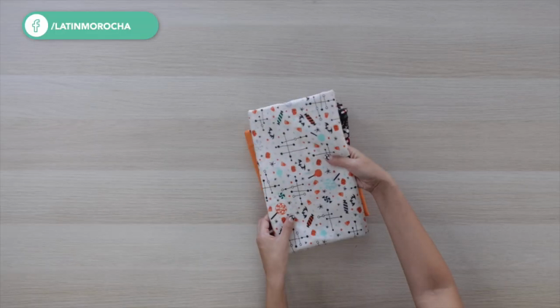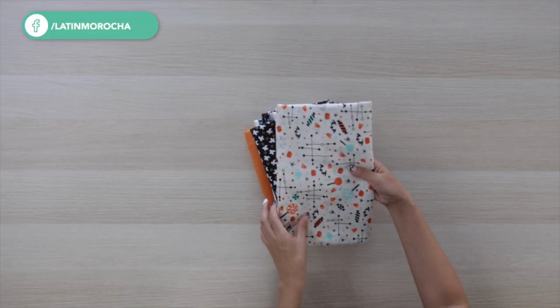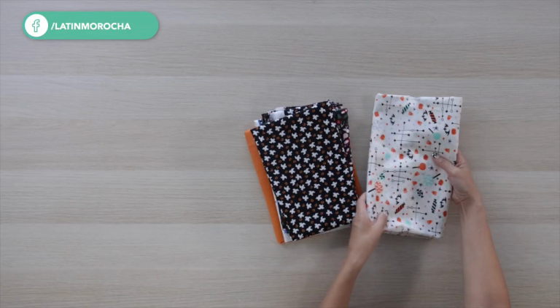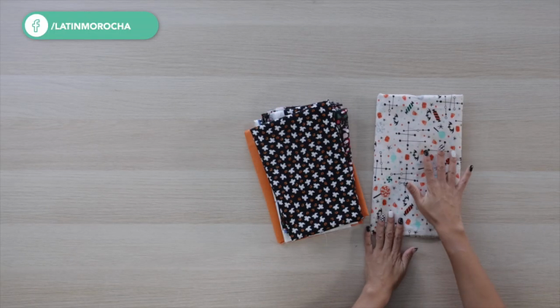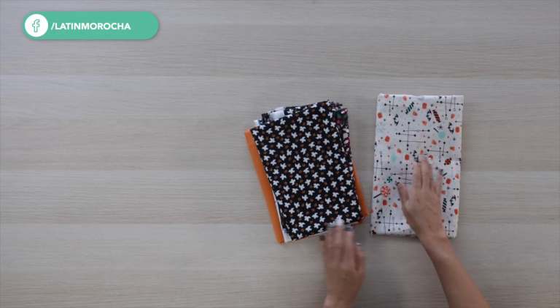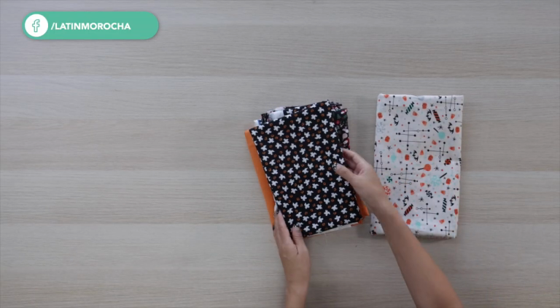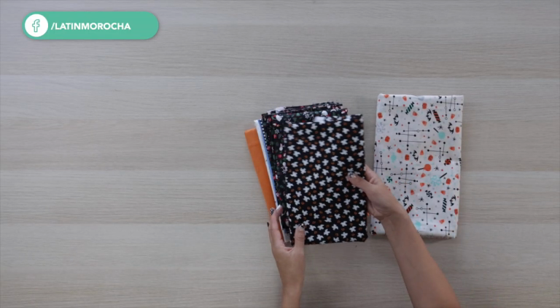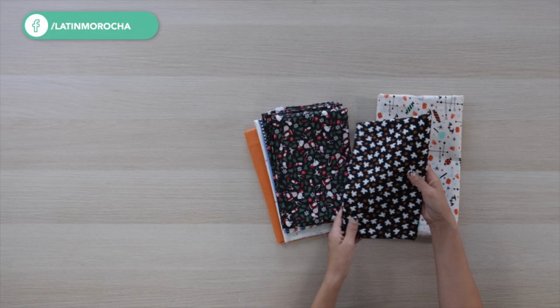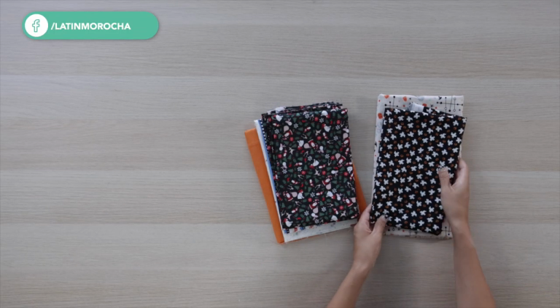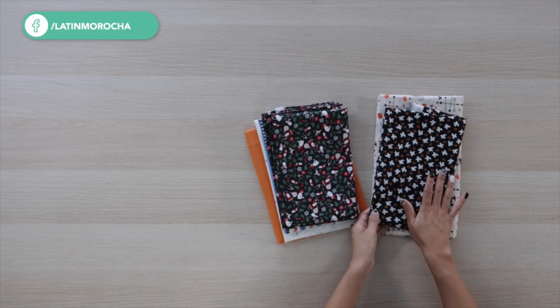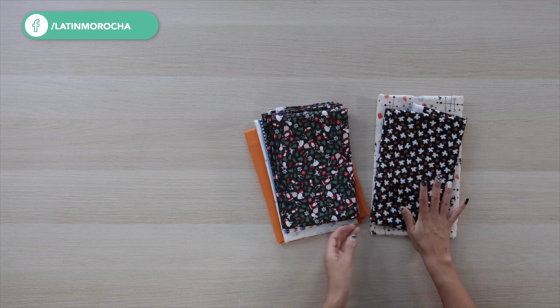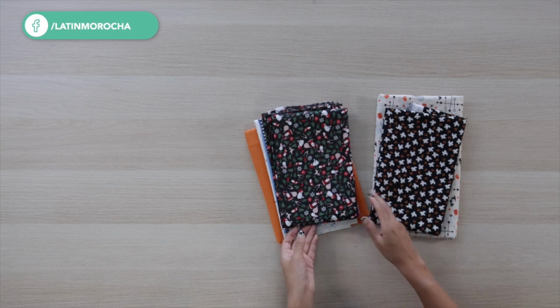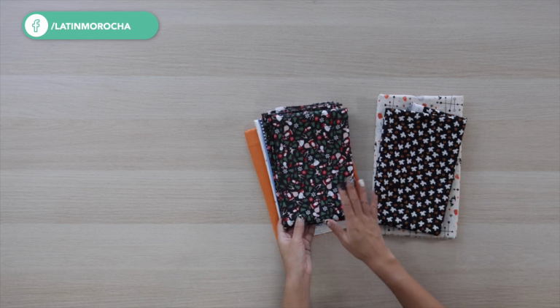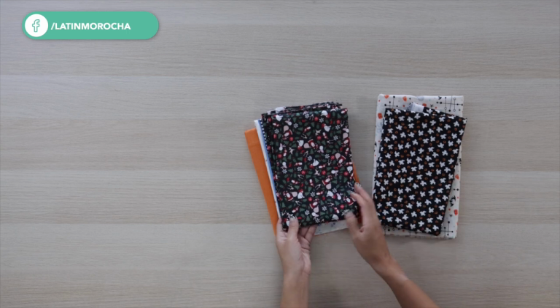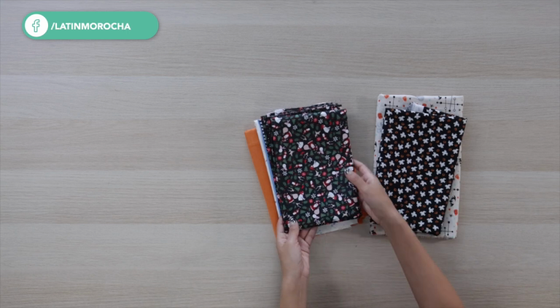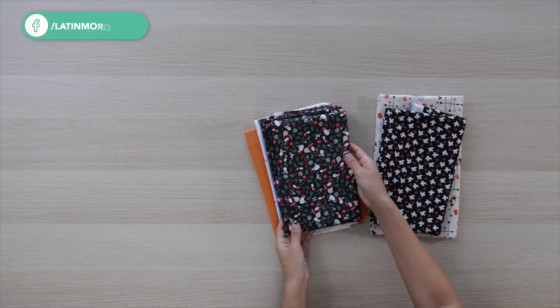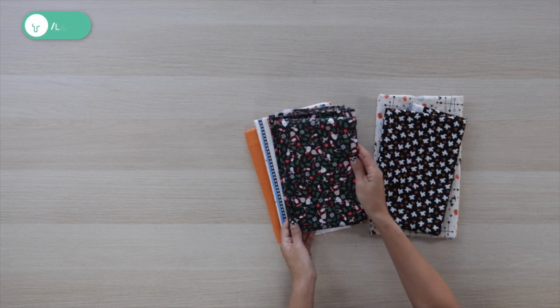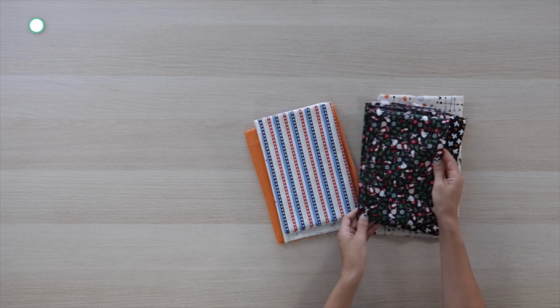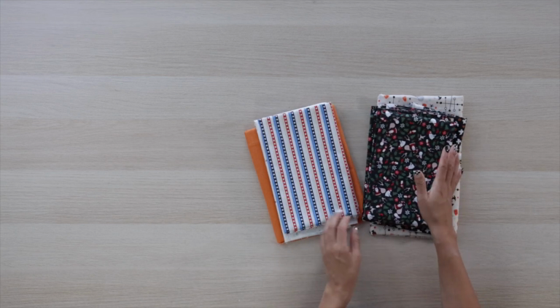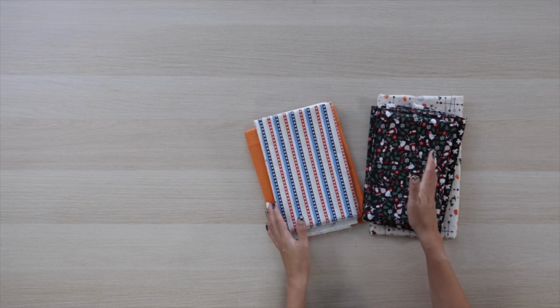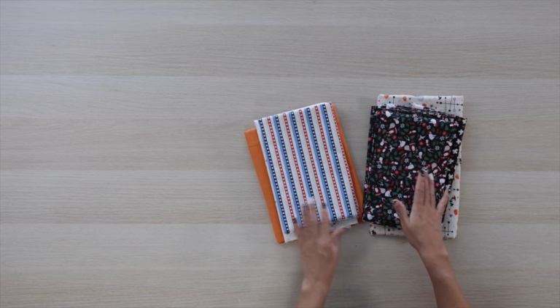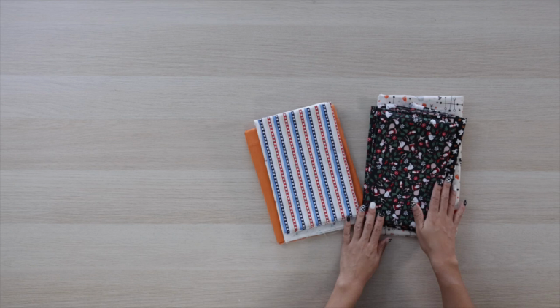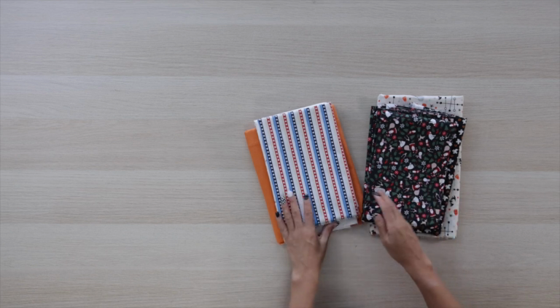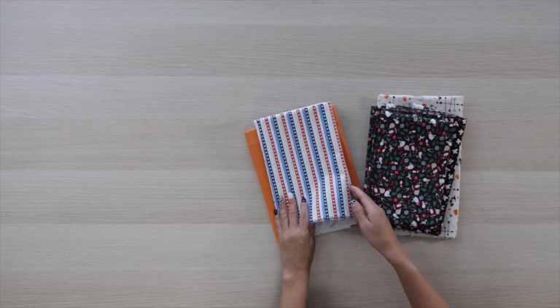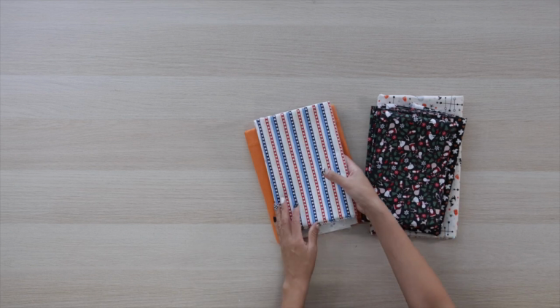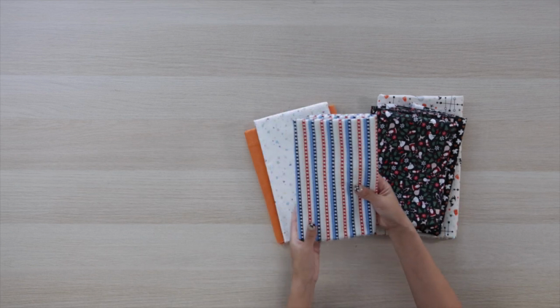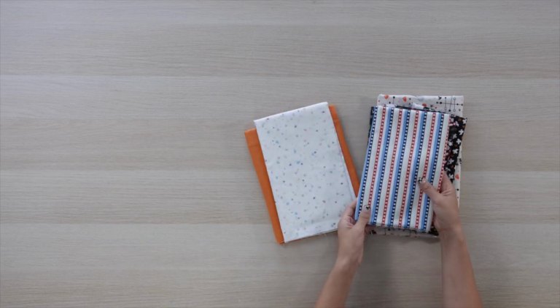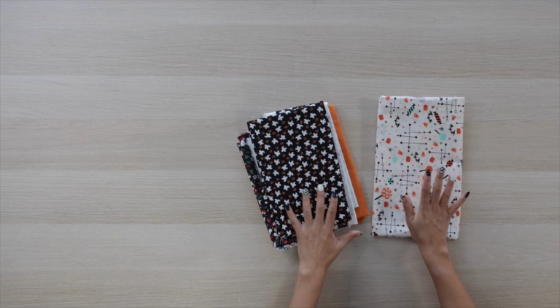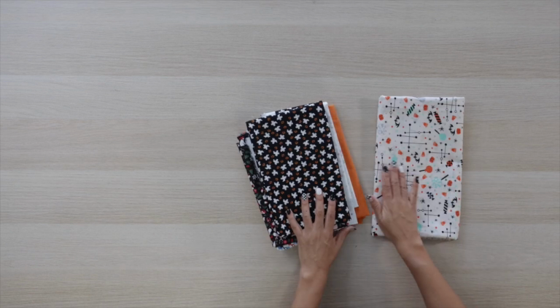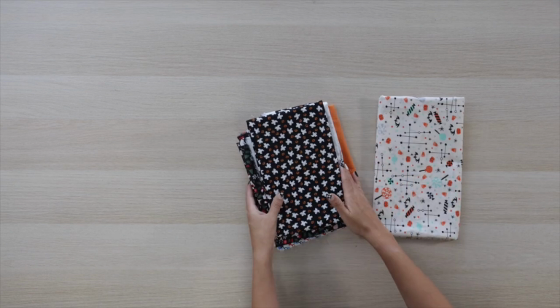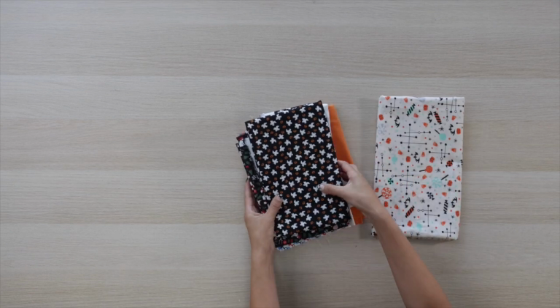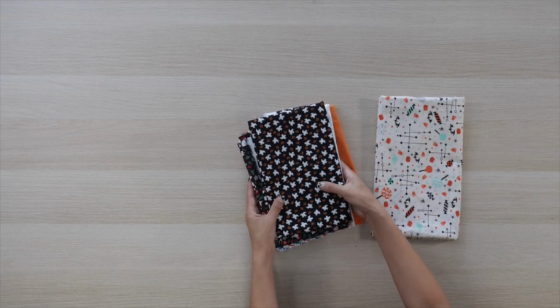You can make bandanas for different occasions — buy a fabric that matches the season. I prefer to use a material that is 100% cotton. On this occasion, I'll be making Halloween bandanas.